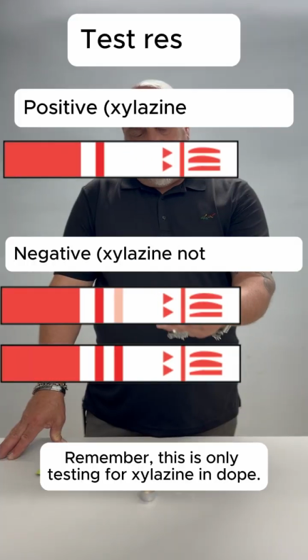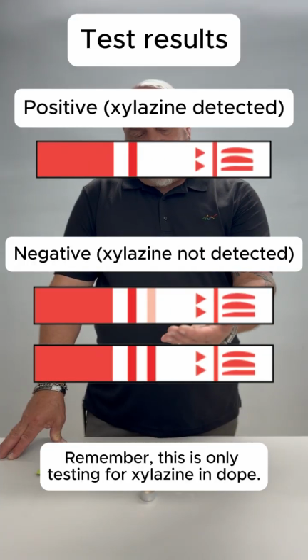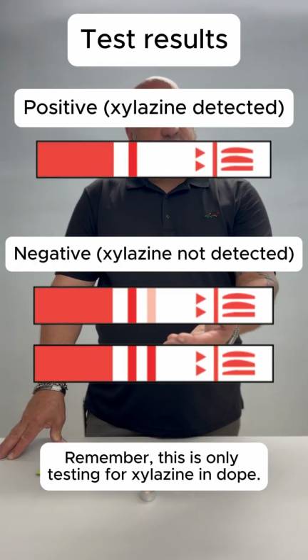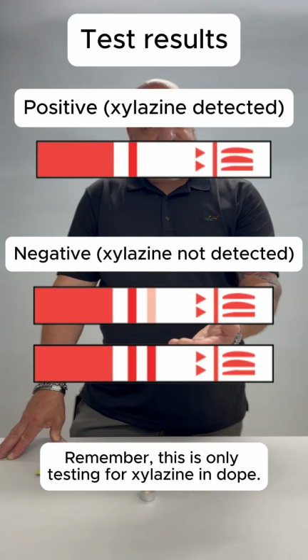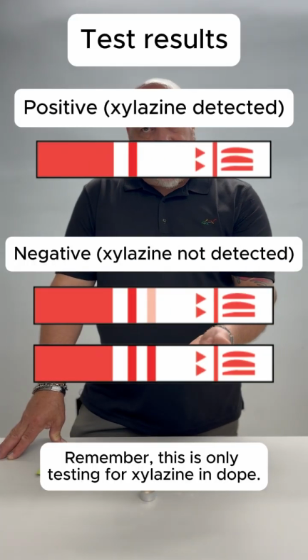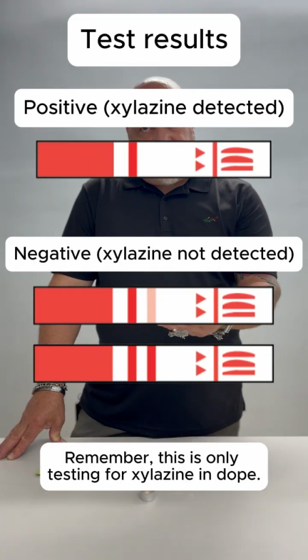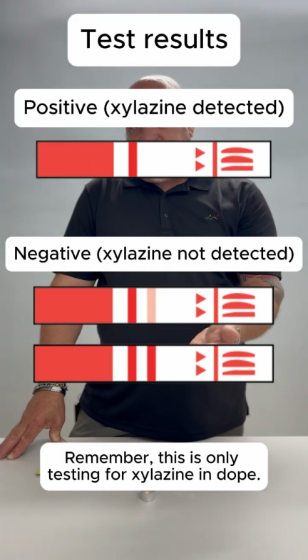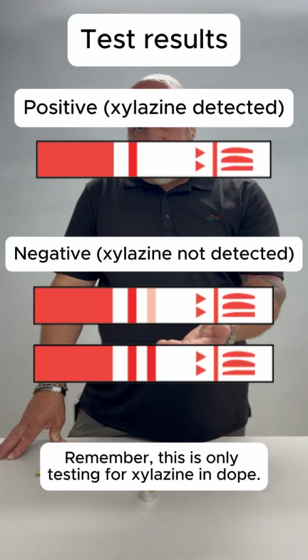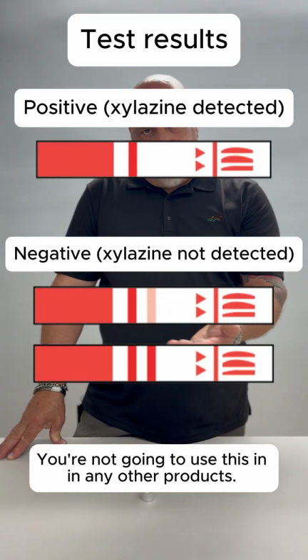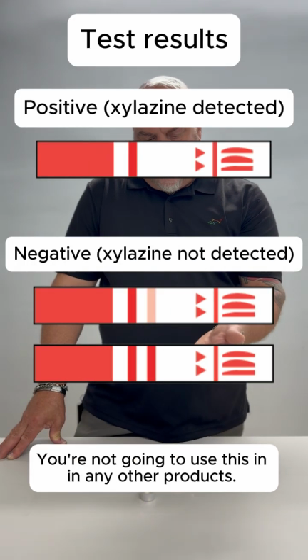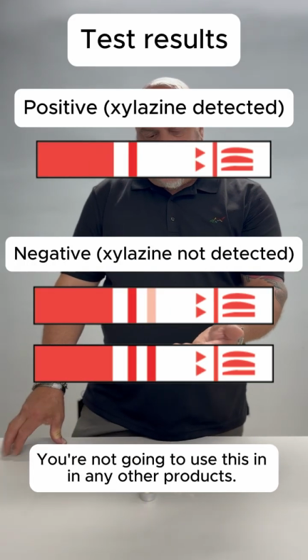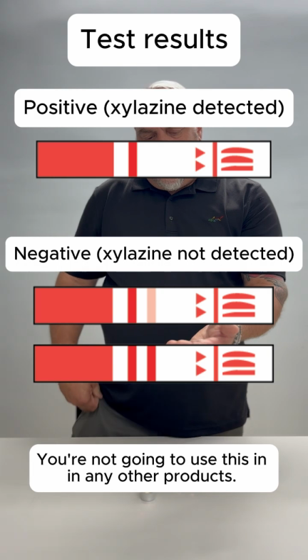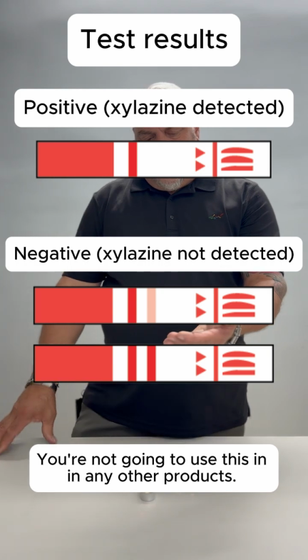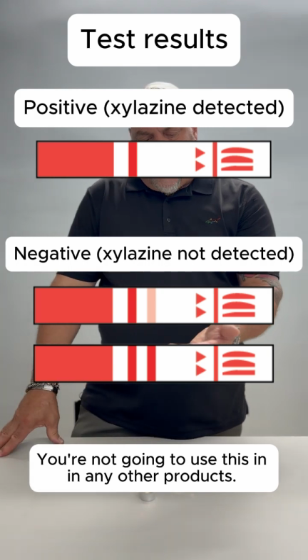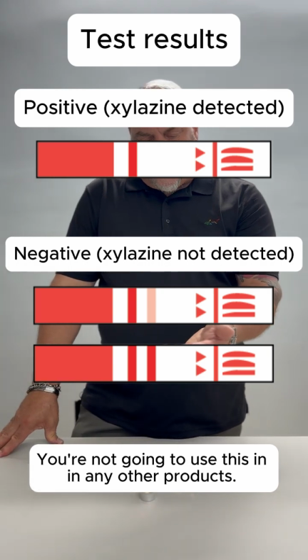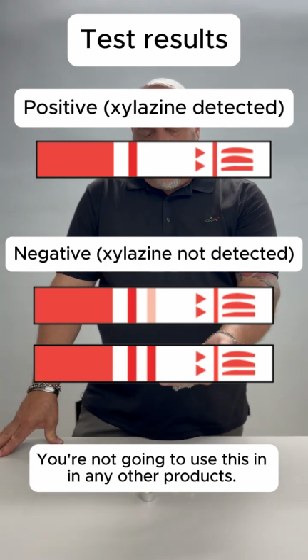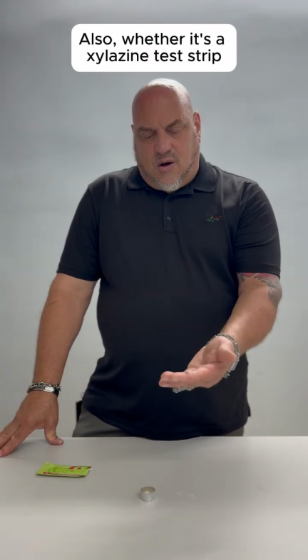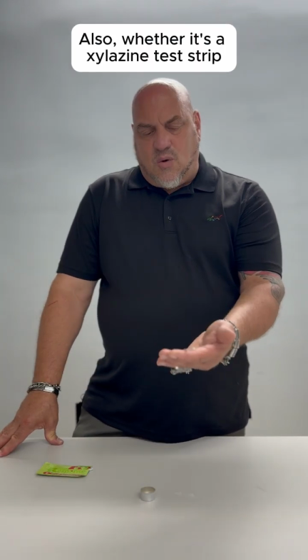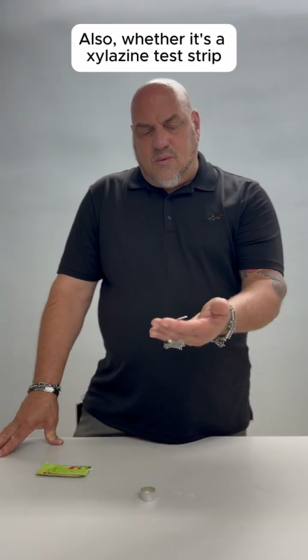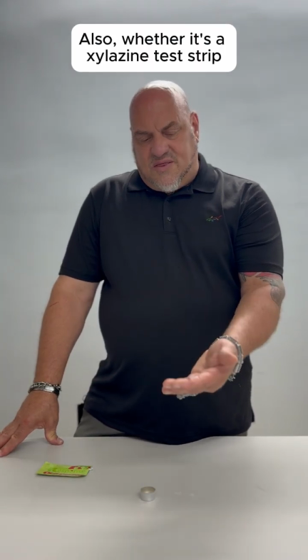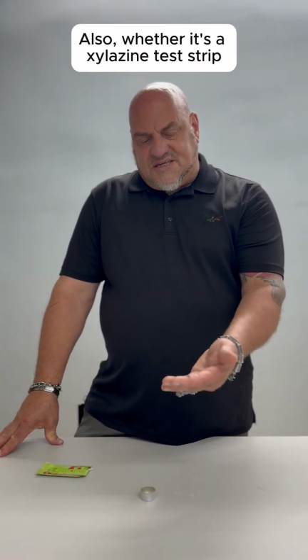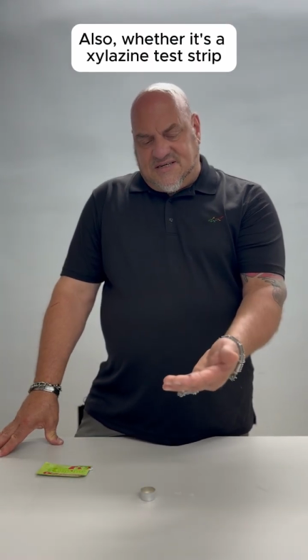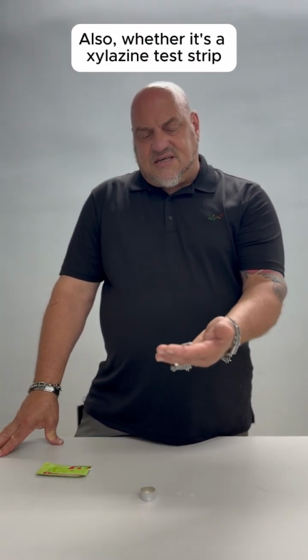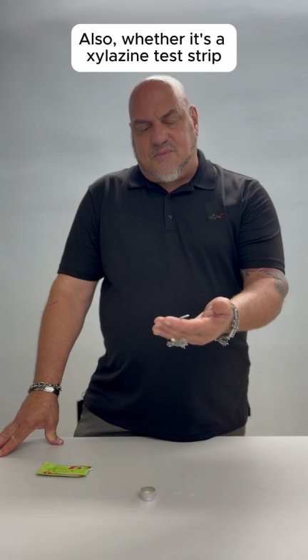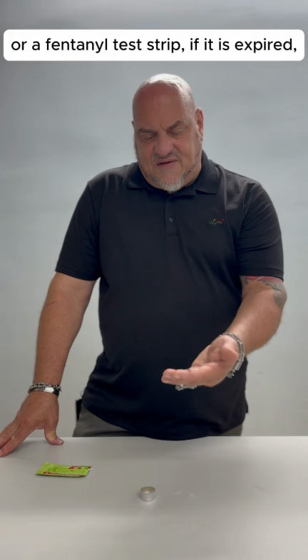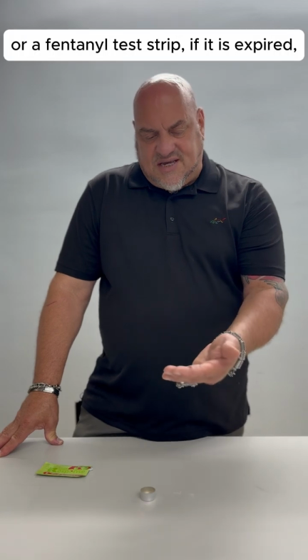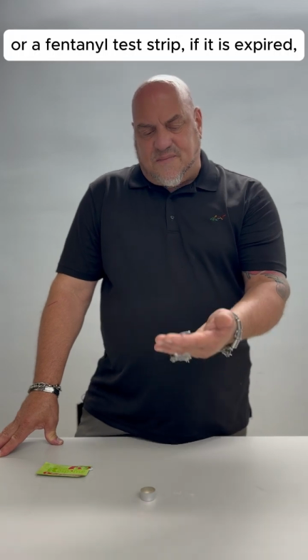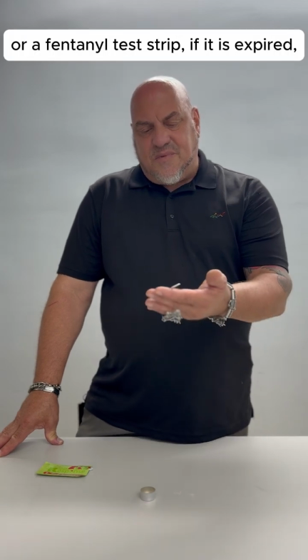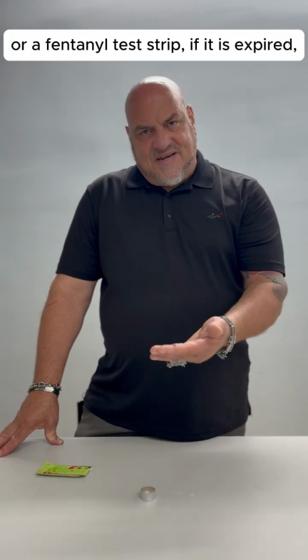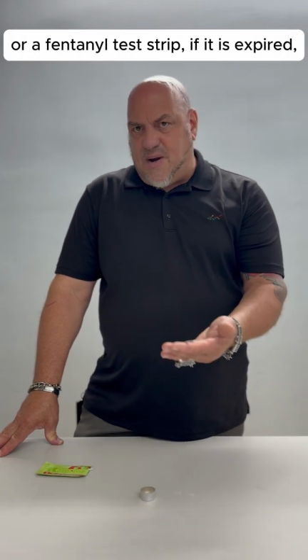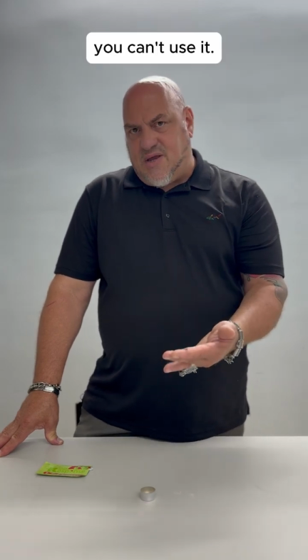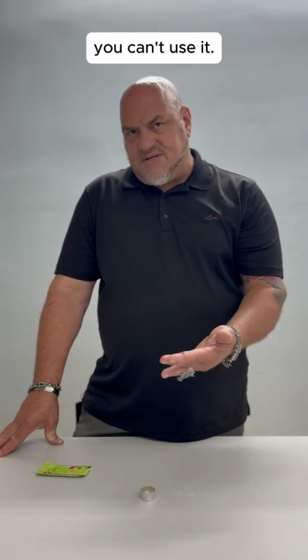Remember, this is only testing for silozyme in dope. You're not going to use this in any other products. Also, whether it's a silozyme test strip or a fentanyl test strip, if it is expired, you can't use it.